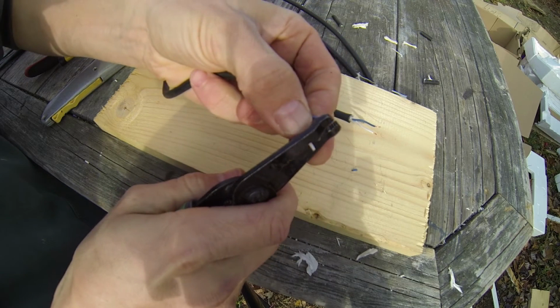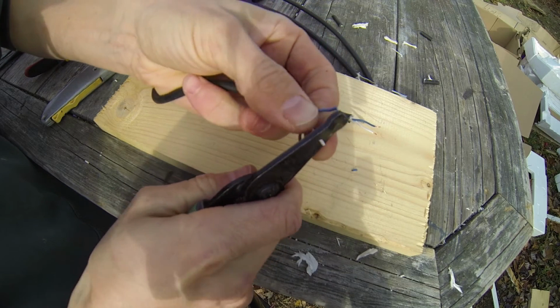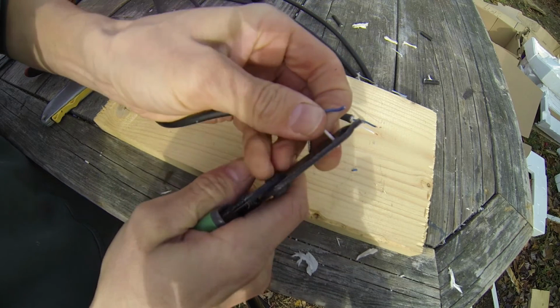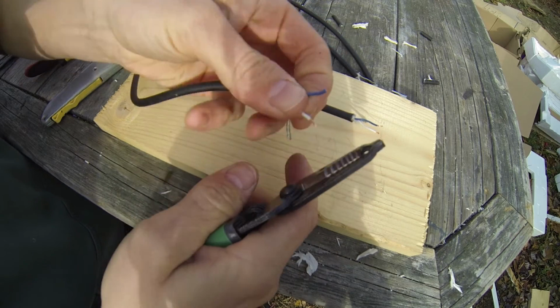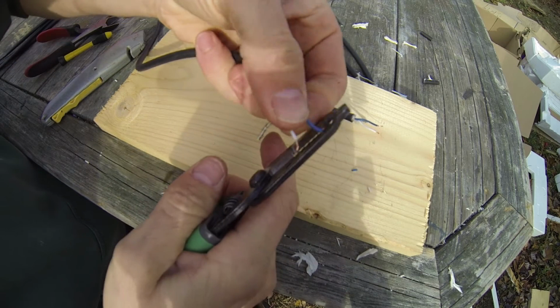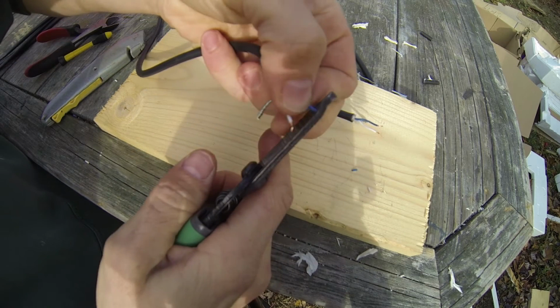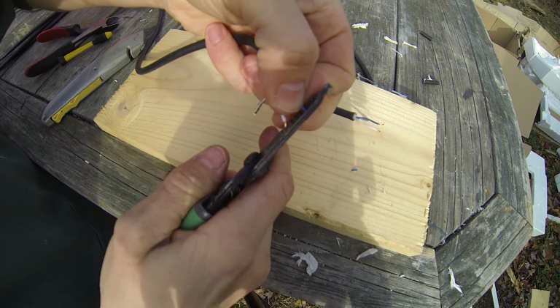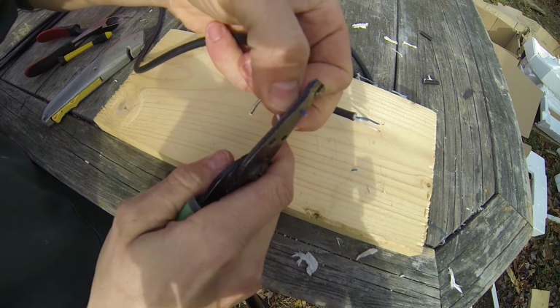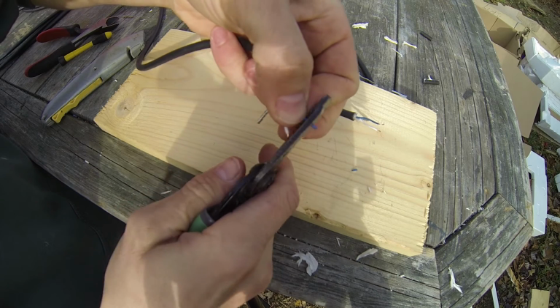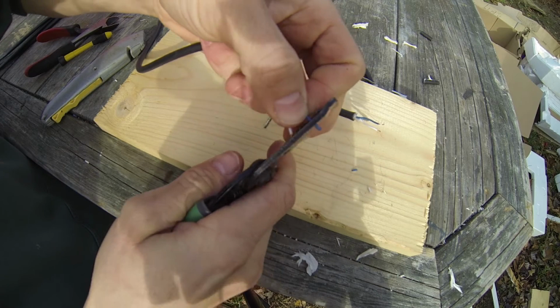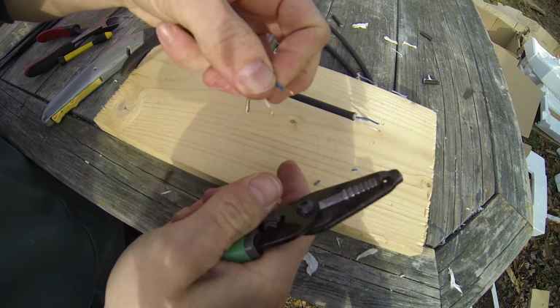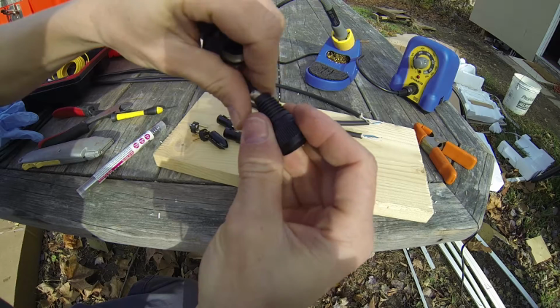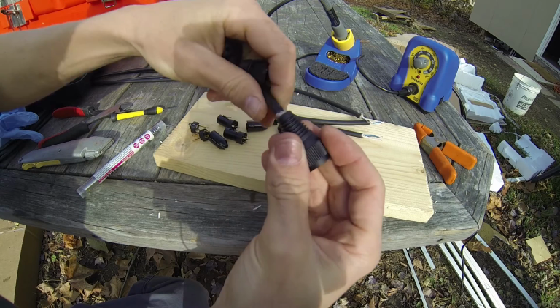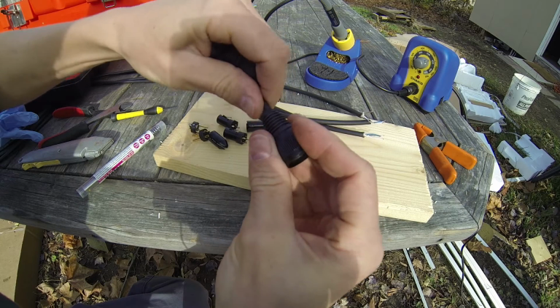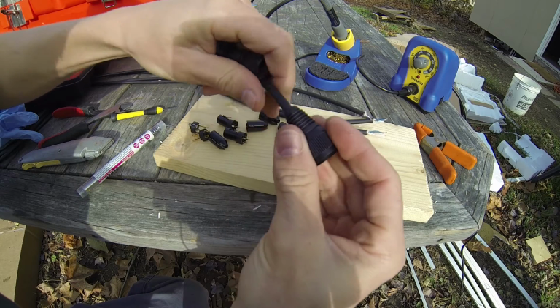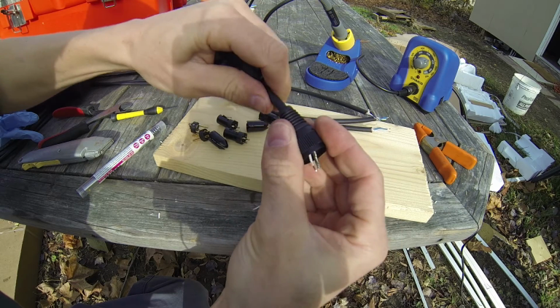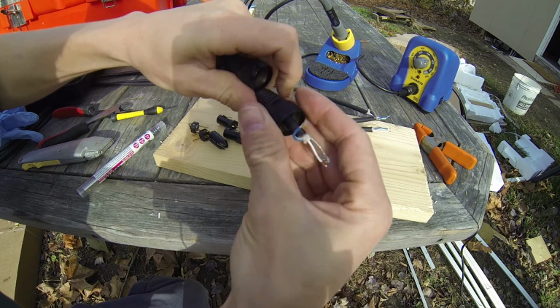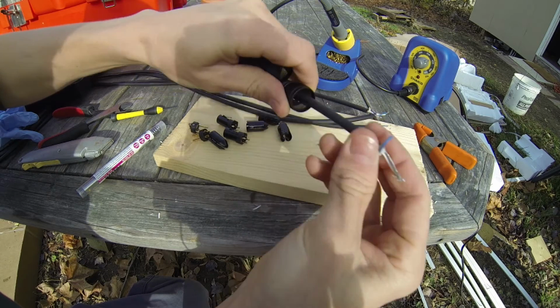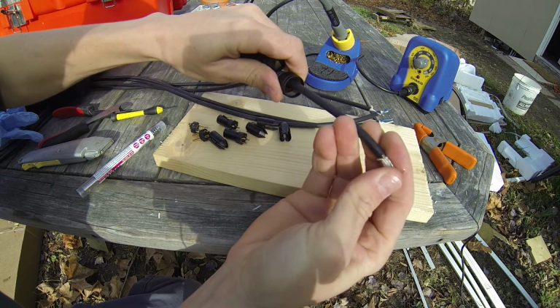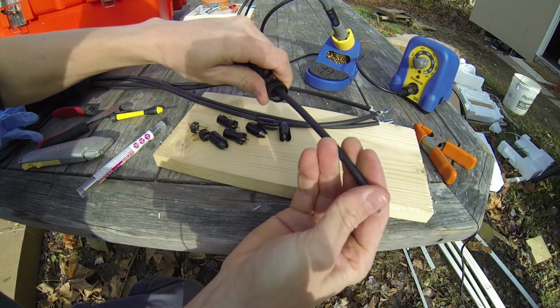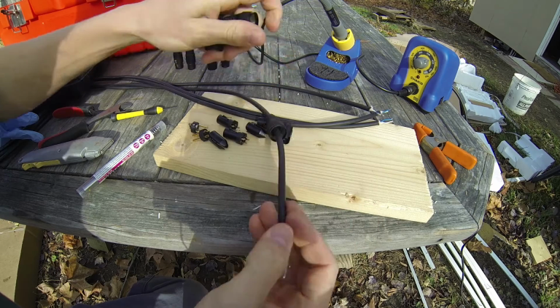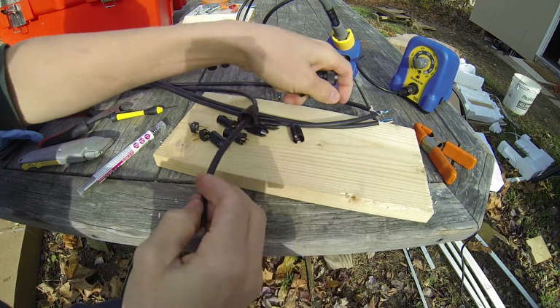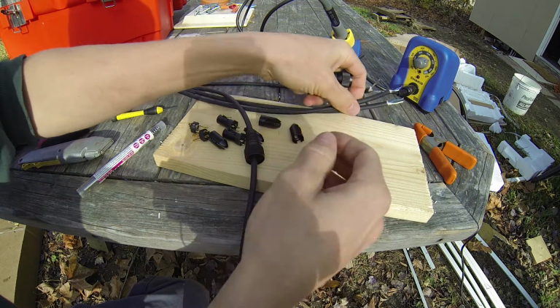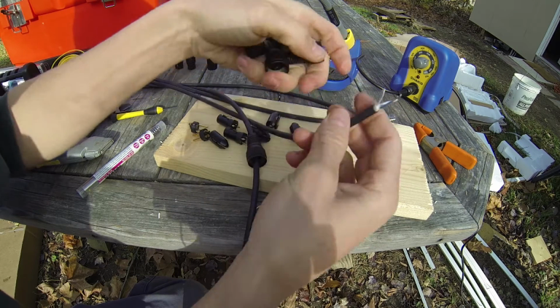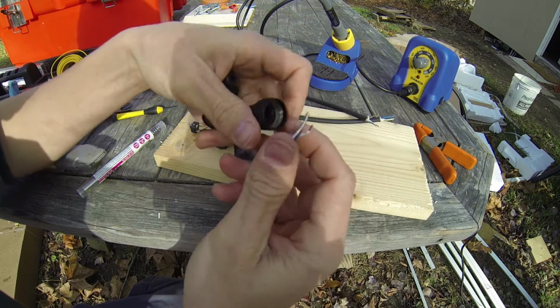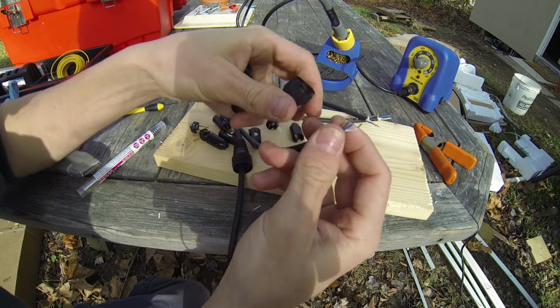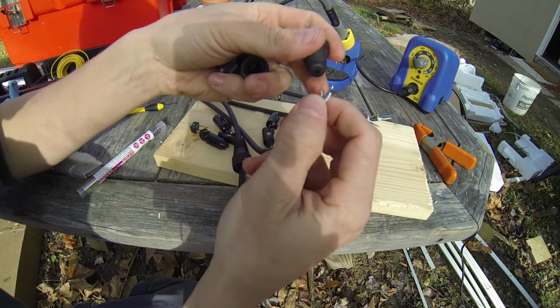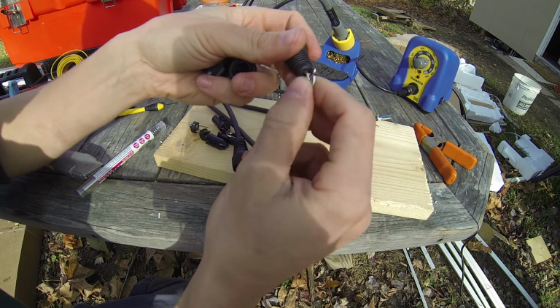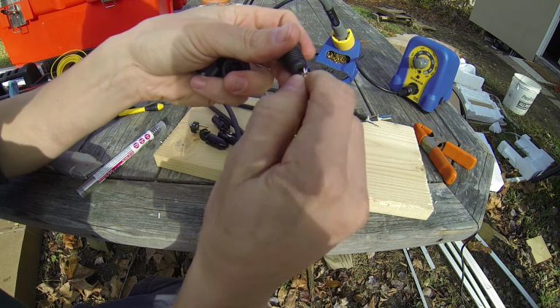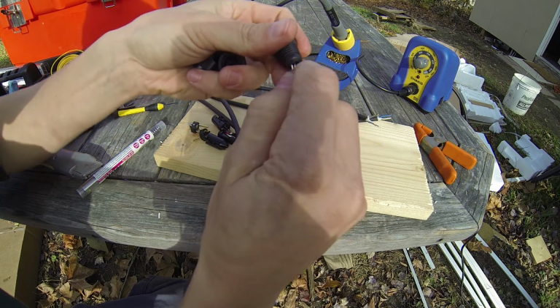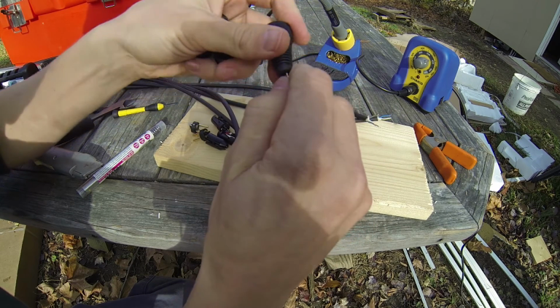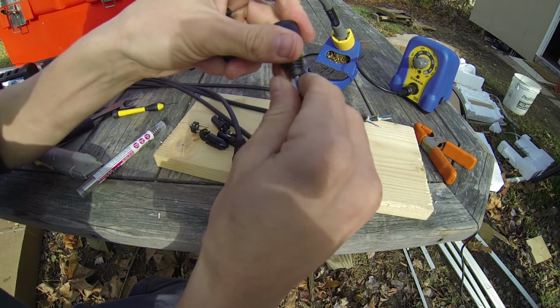I like to do number two as blue, just to make it easy to remember. Make sure you put the end caps over the wire before you get started. Once you solder the connector on you won't be able to put these on — really important that you do this step.